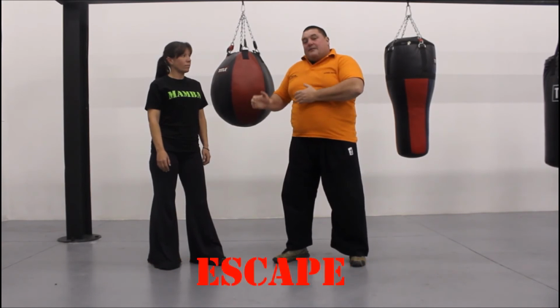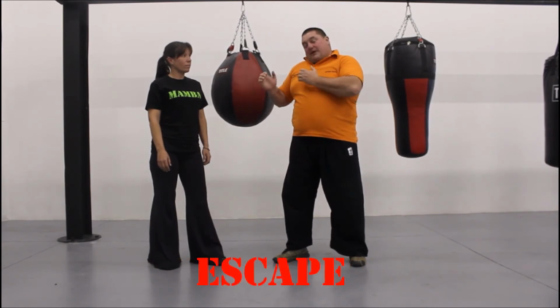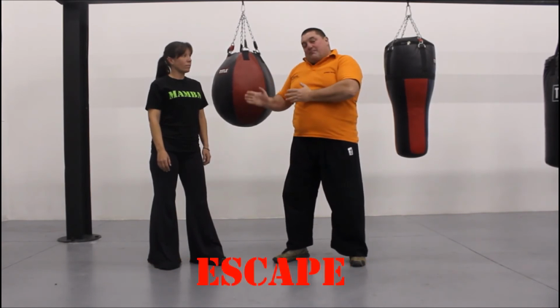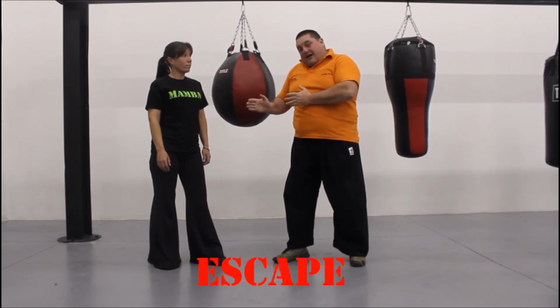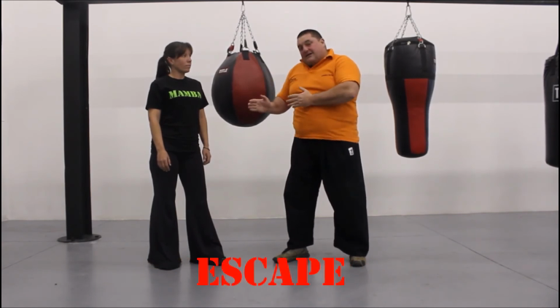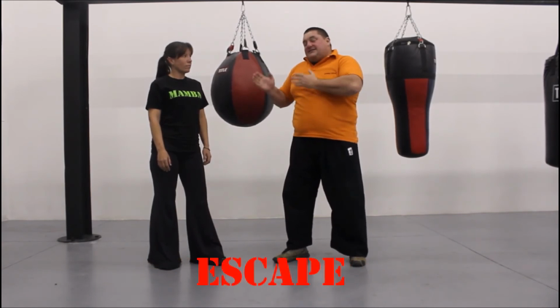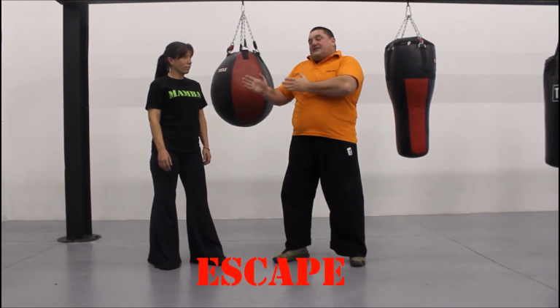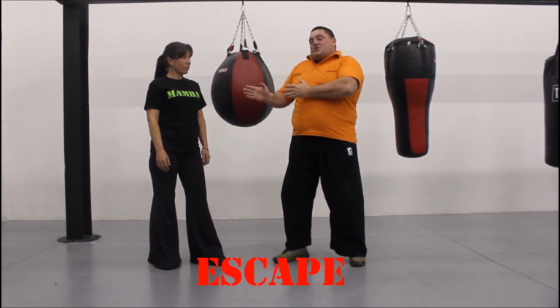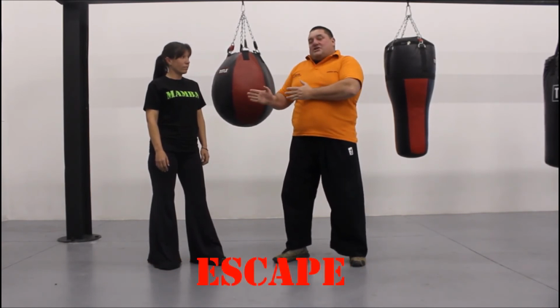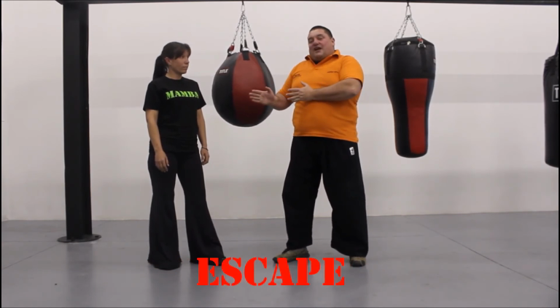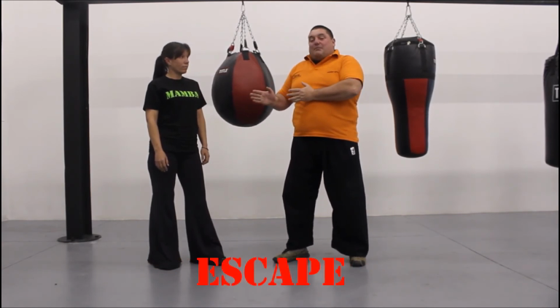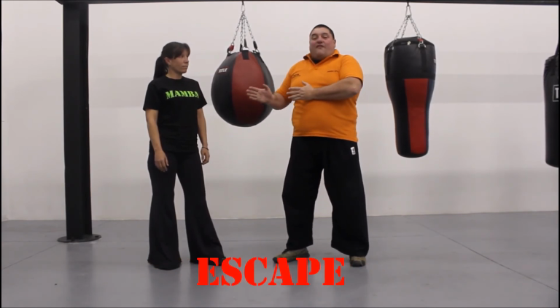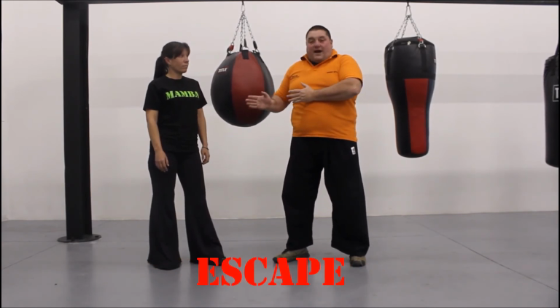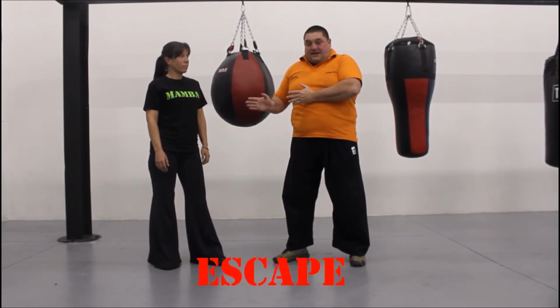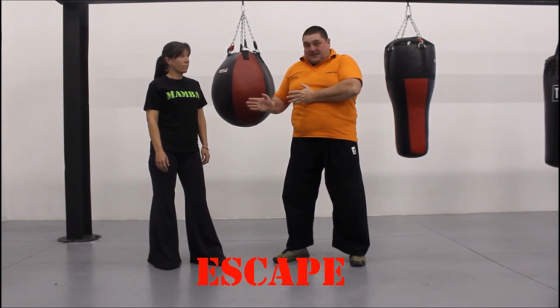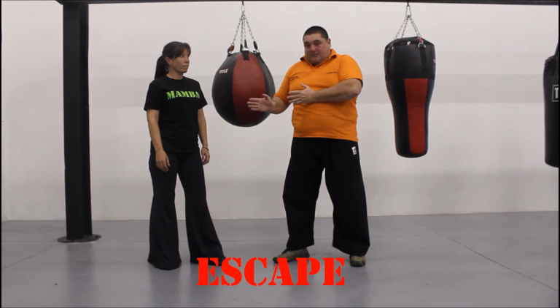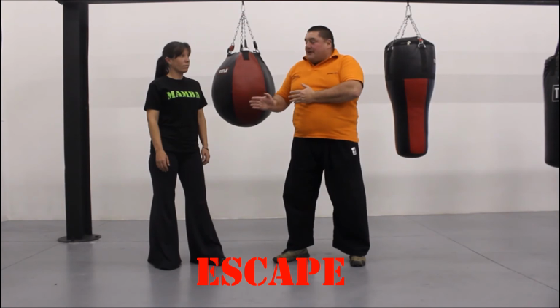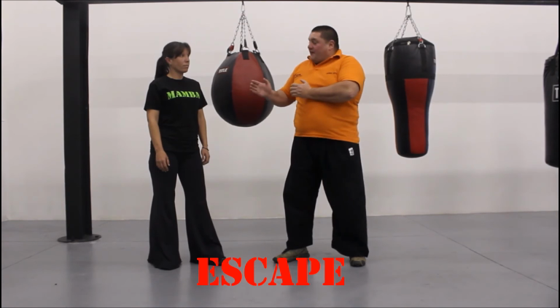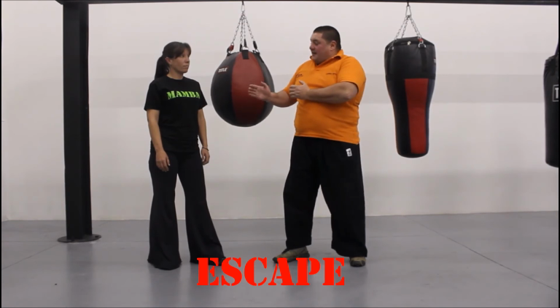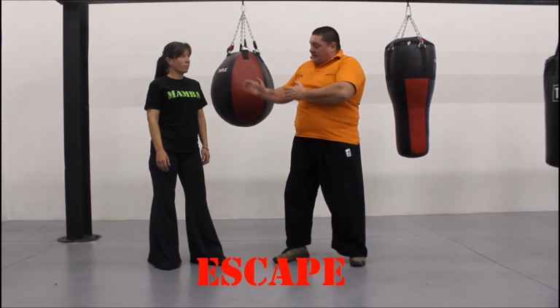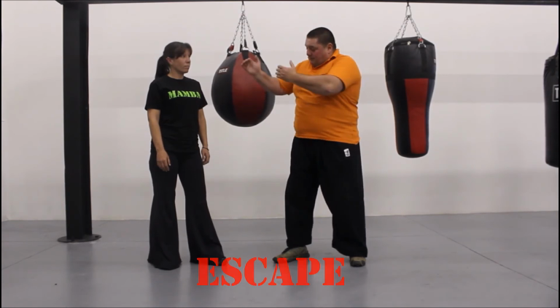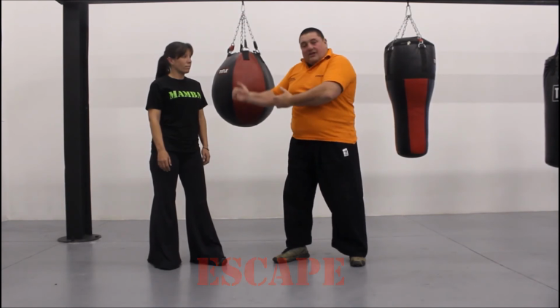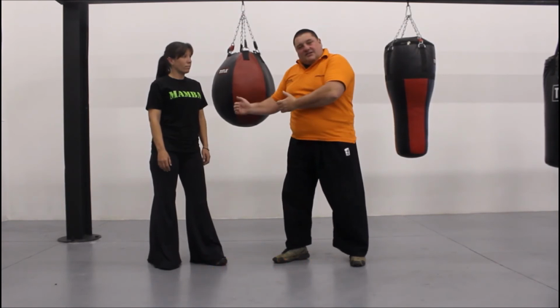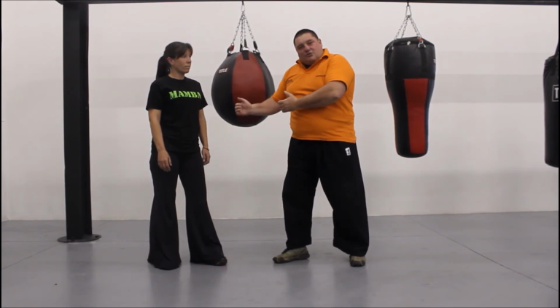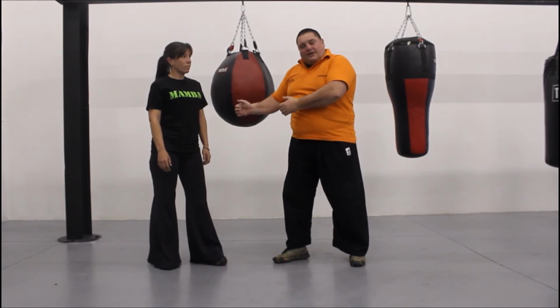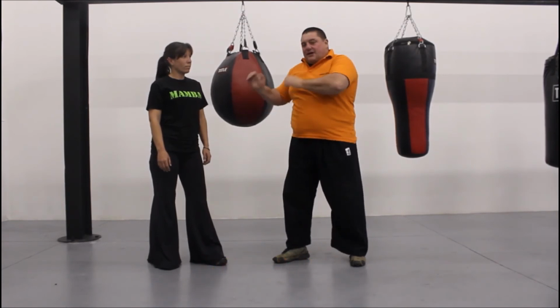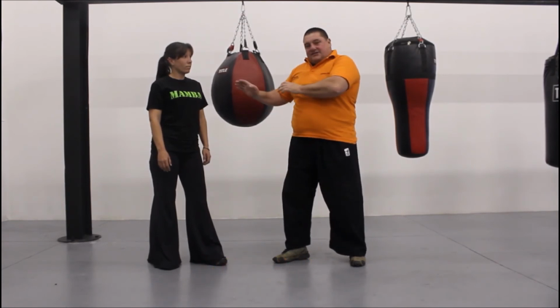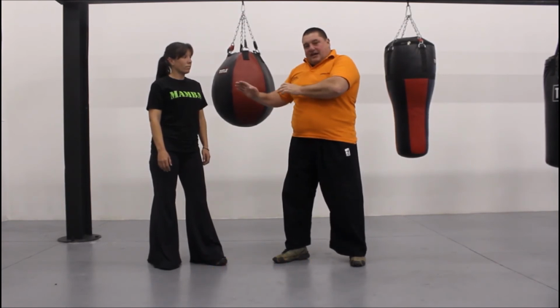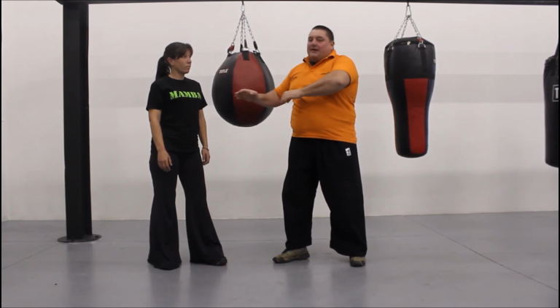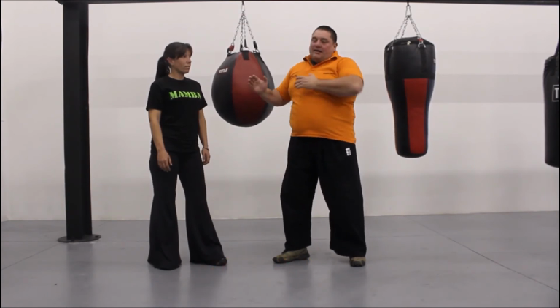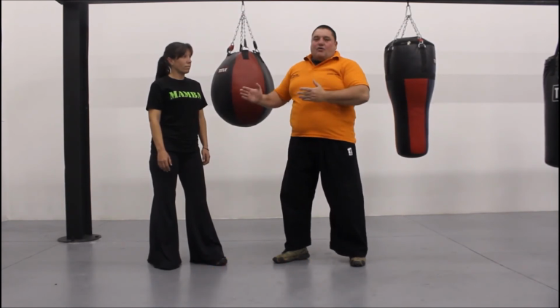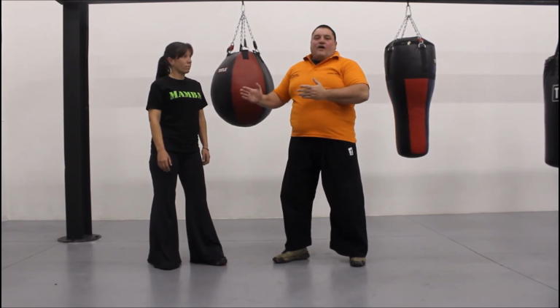Even better — see the situation developing beforehand and escape. Failing that, with a nice easy movement, escape or foul.